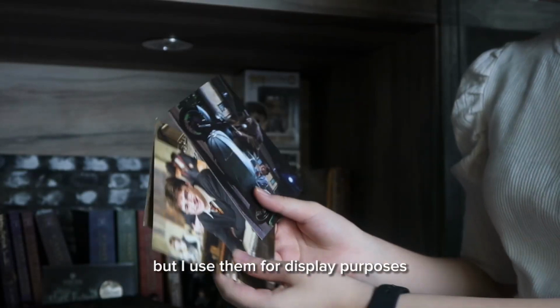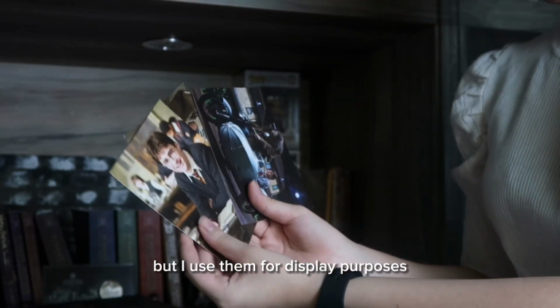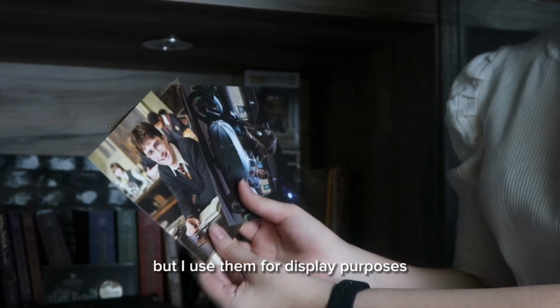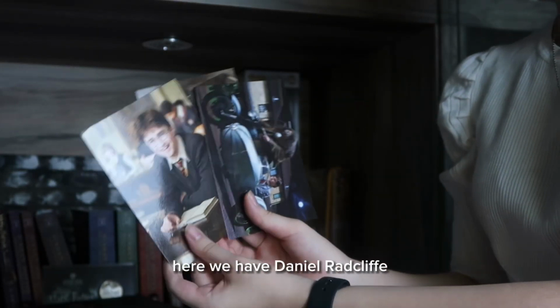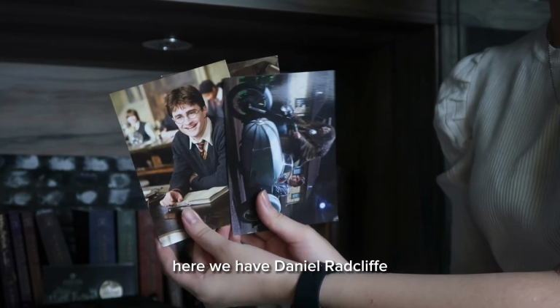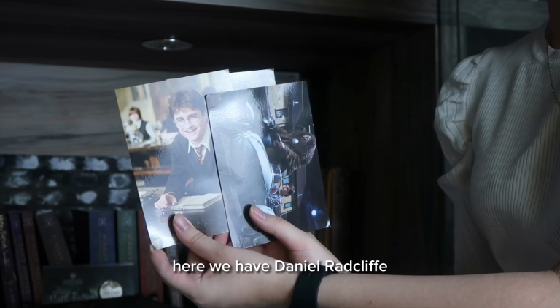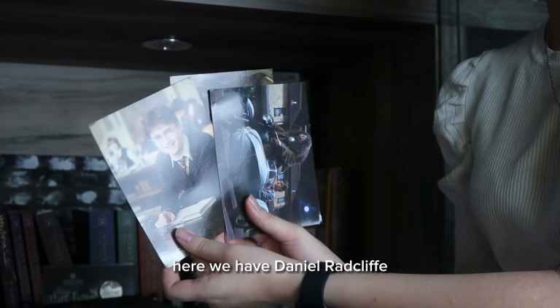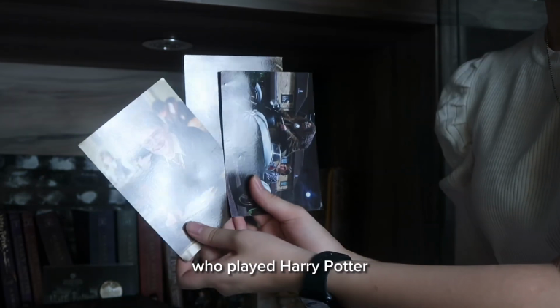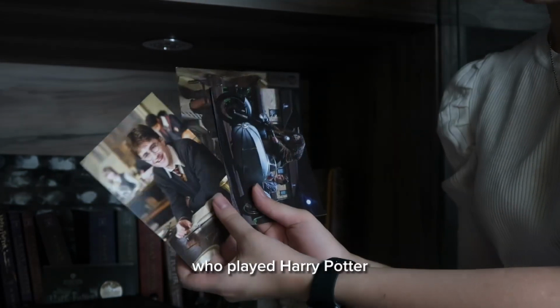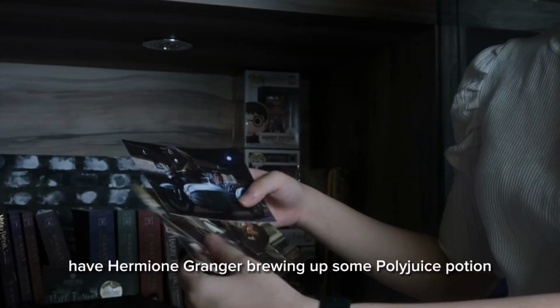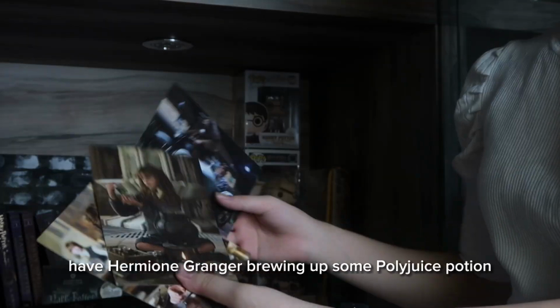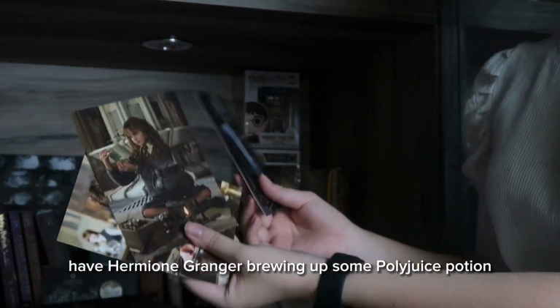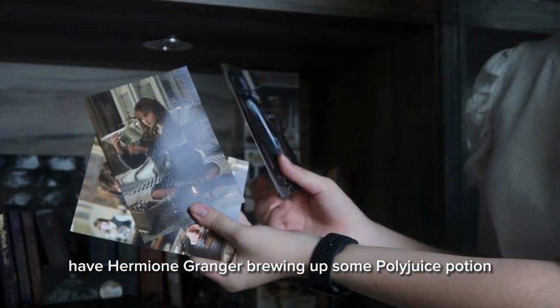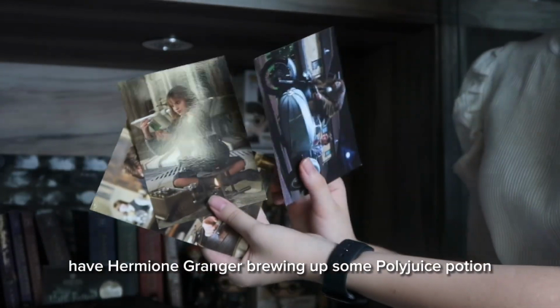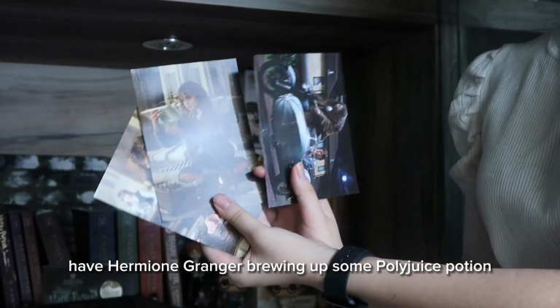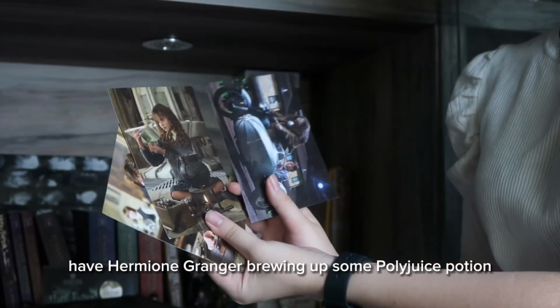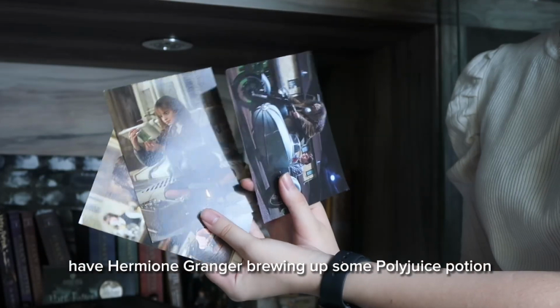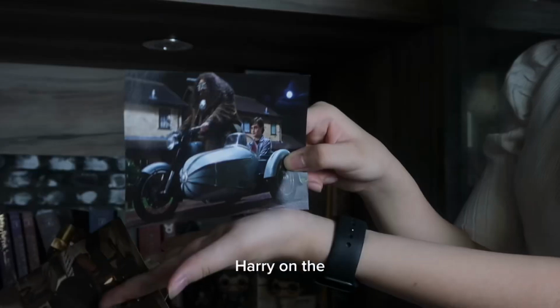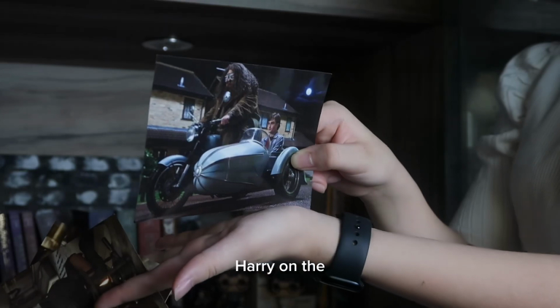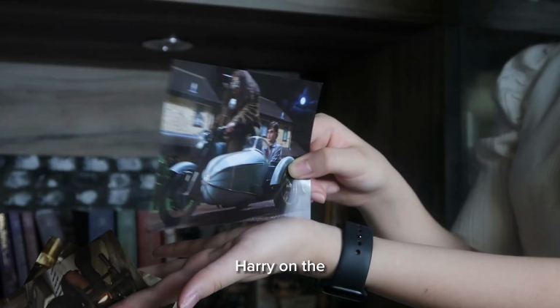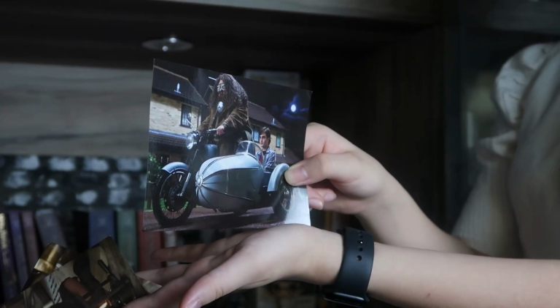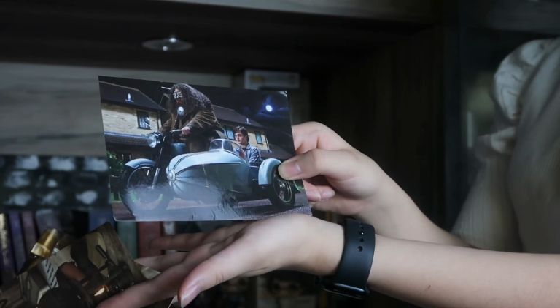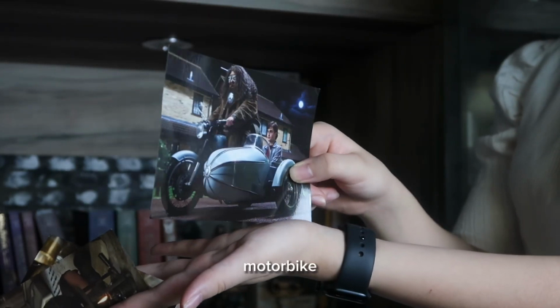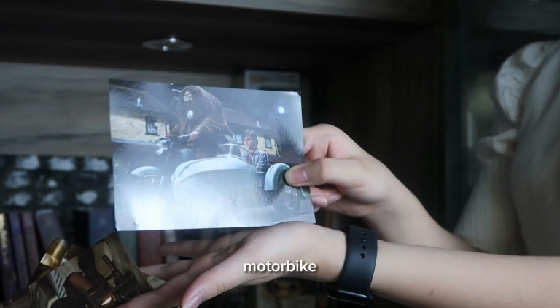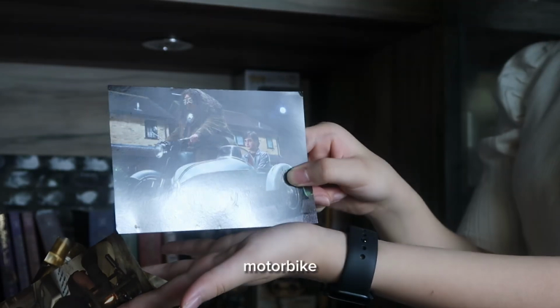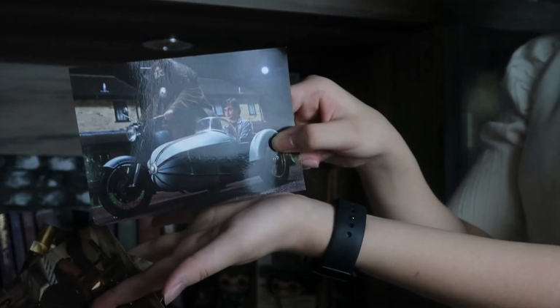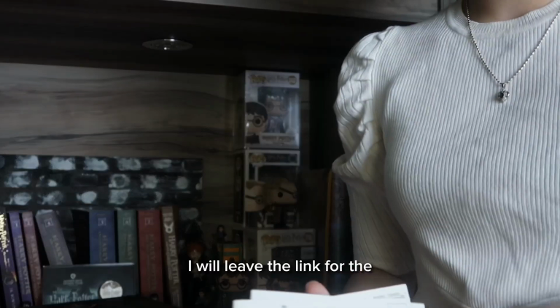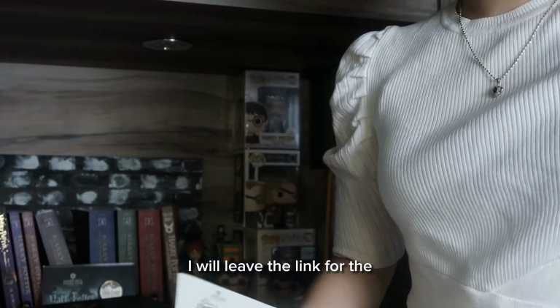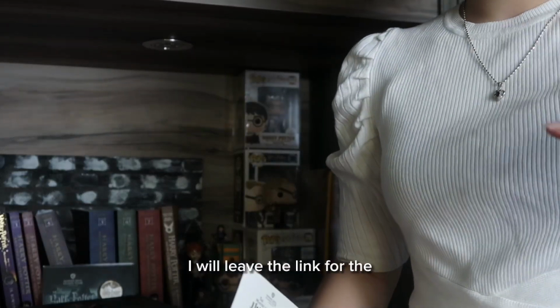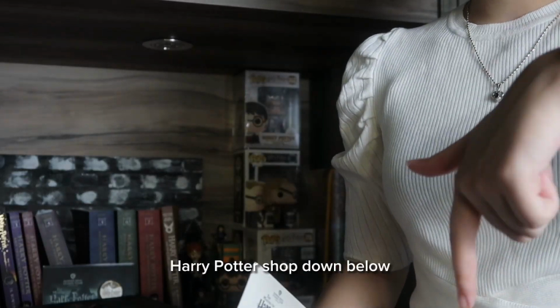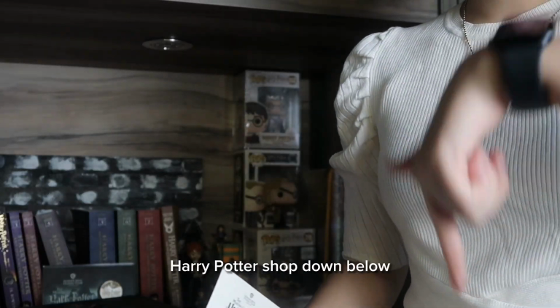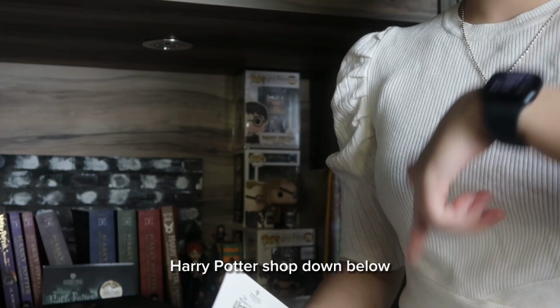The next items are some postcards that I use for display purposes. Here we have Daniel Radcliffe who played Harry Potter, Hermione making Polyjuice Potion, and Harry on the motorbike. I'll leave the link to the Harry Potter shop down below in case you guys want to get some things for yourselves.